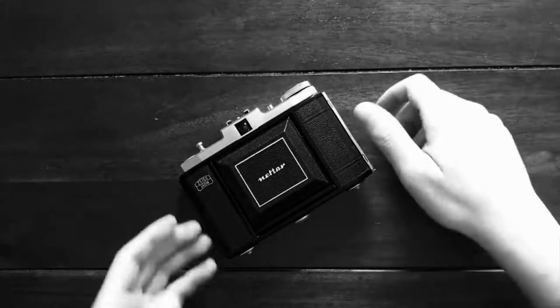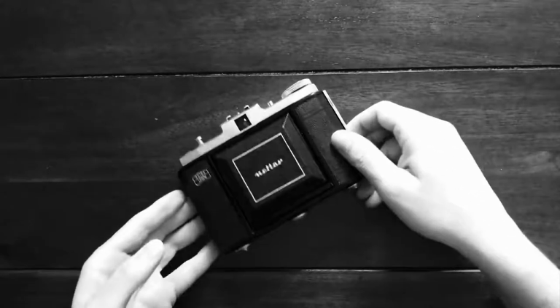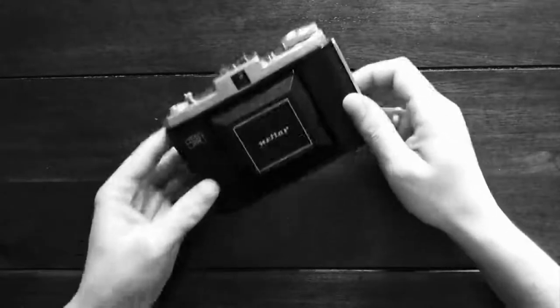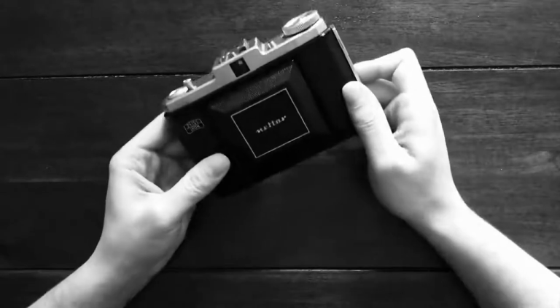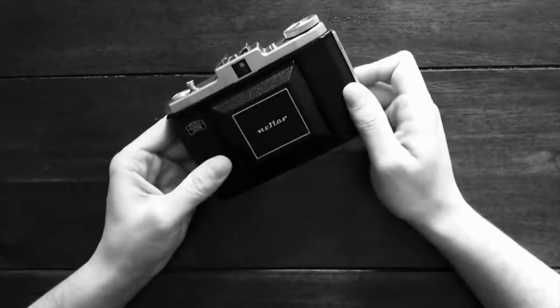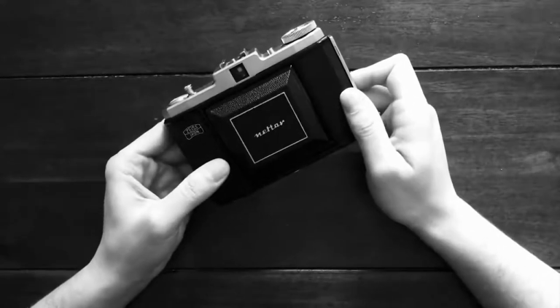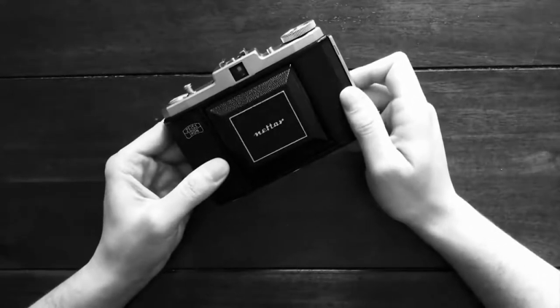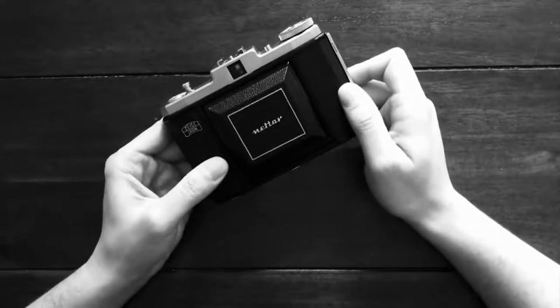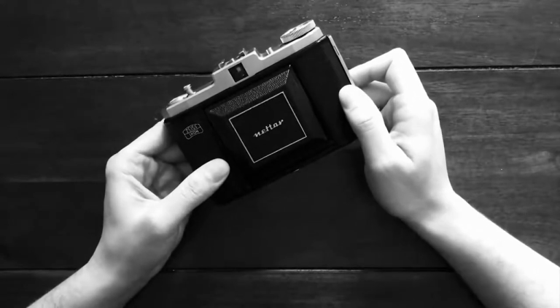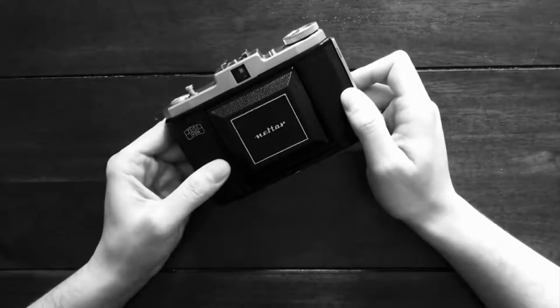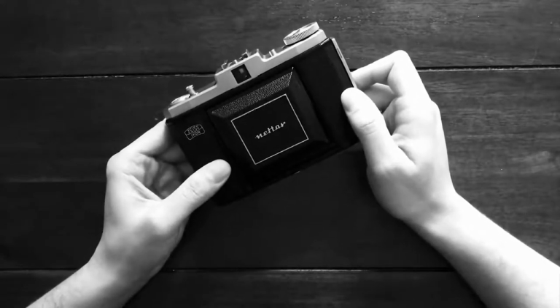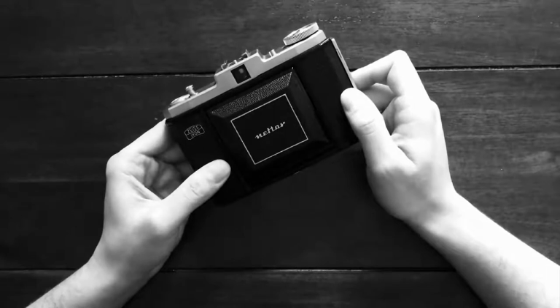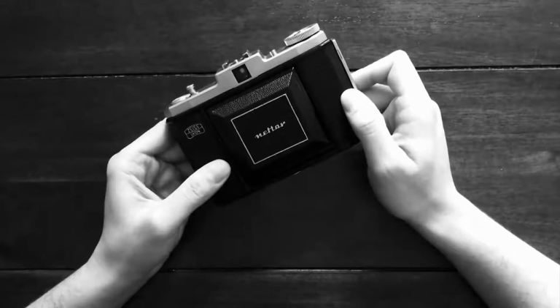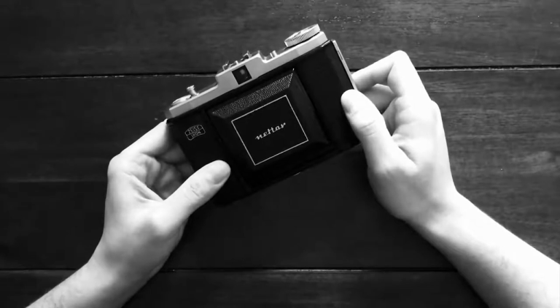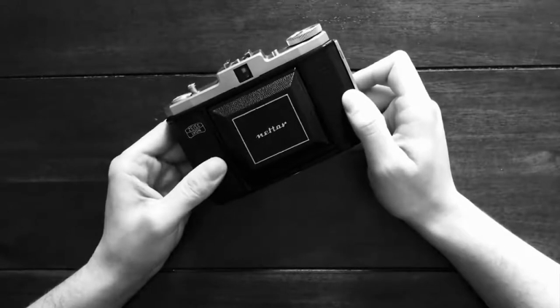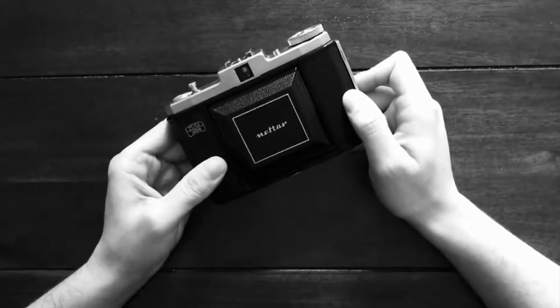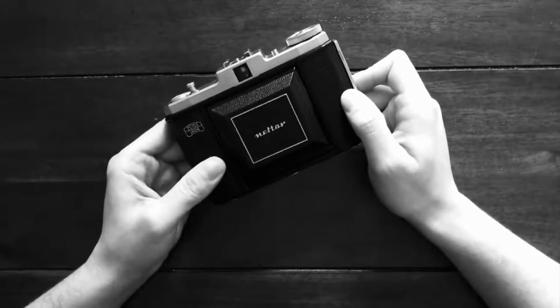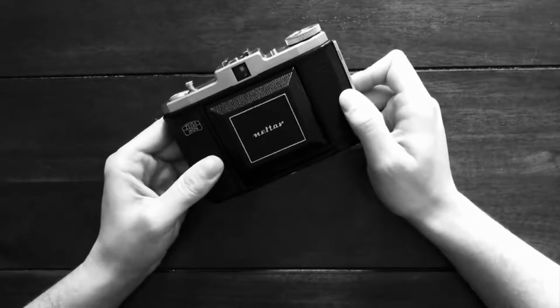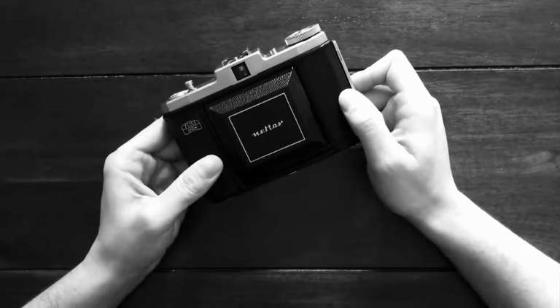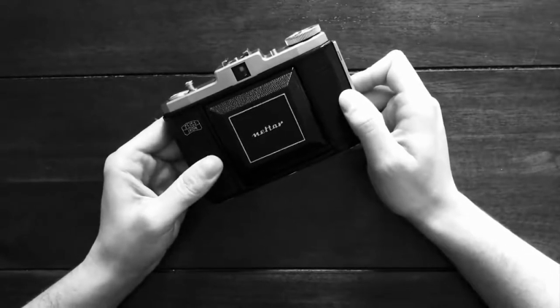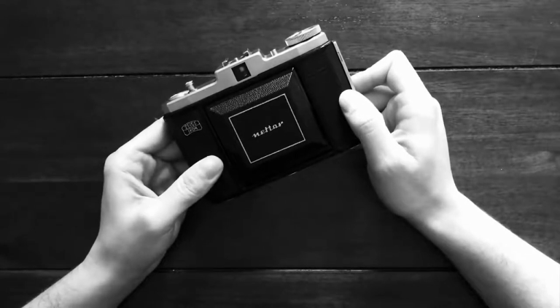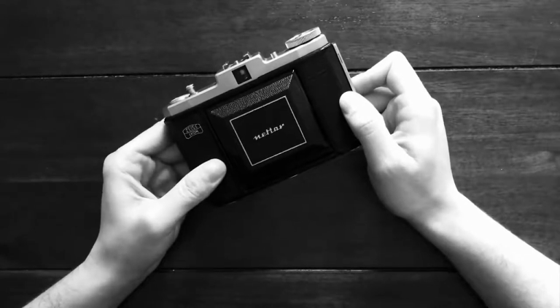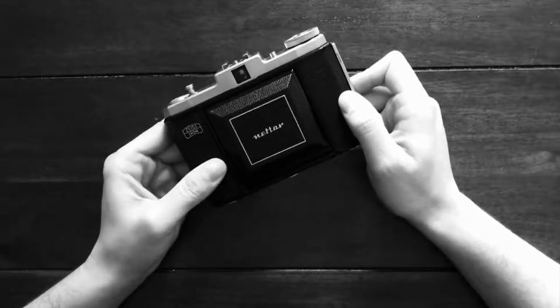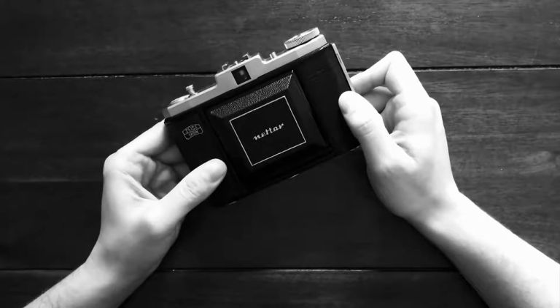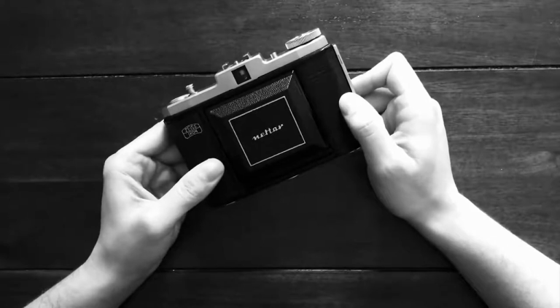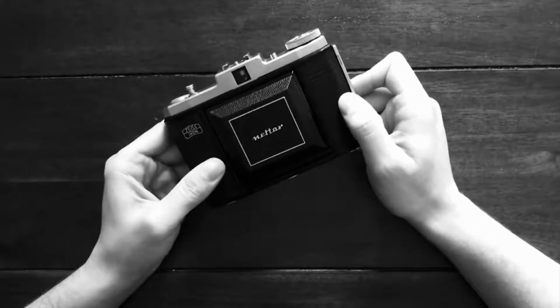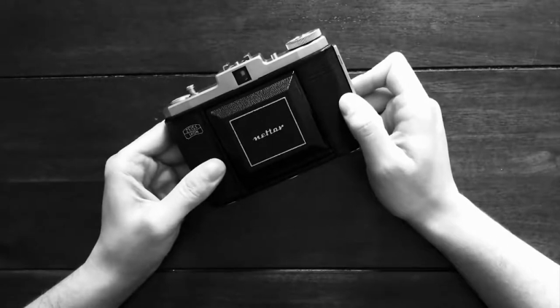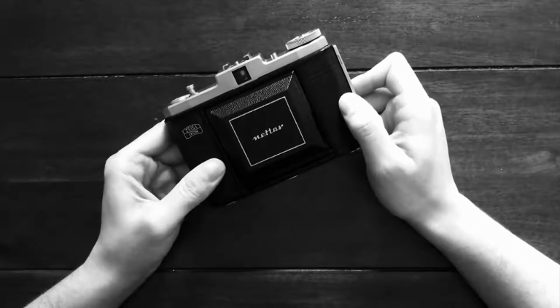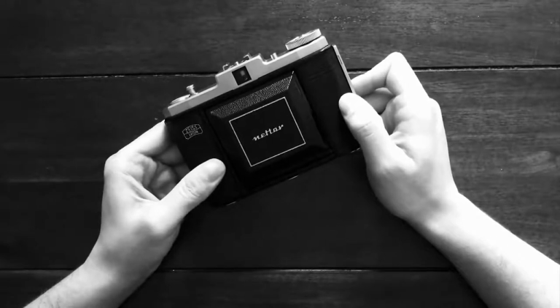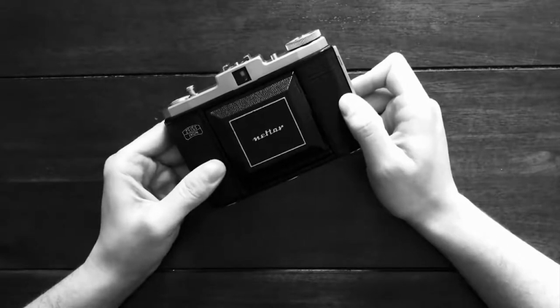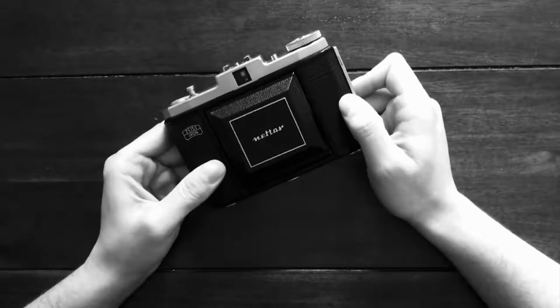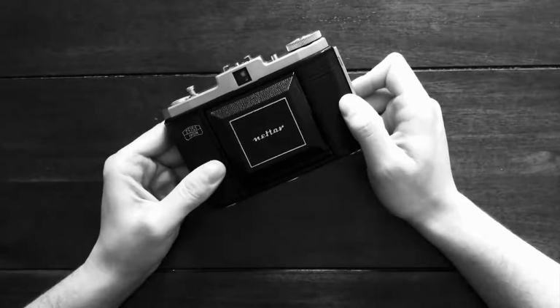Welcome to my video on the Zeiss Icon NetArt 6x6 medium format camera. If you're new to medium format photography, this is a really cheap and easy way into getting into this film format.